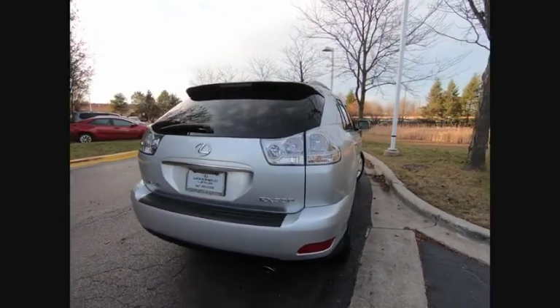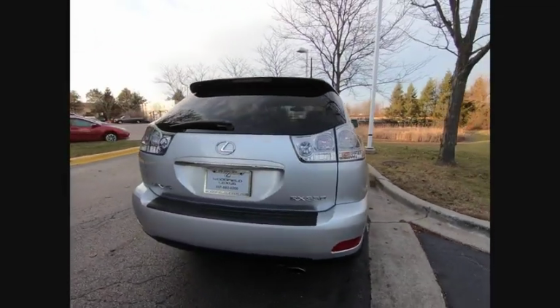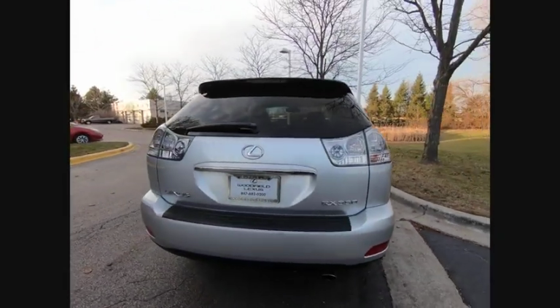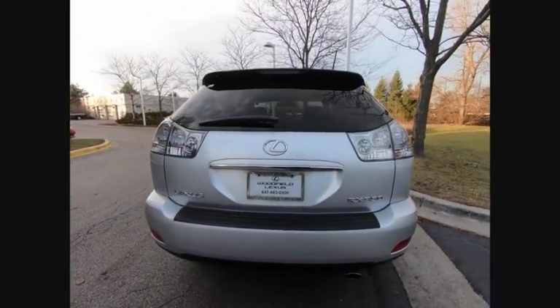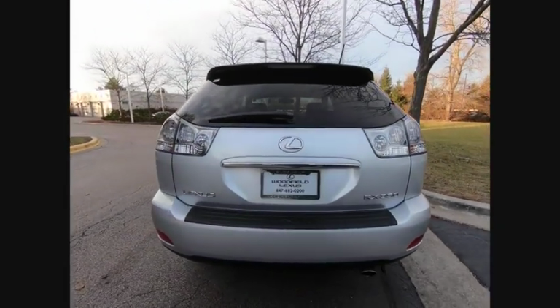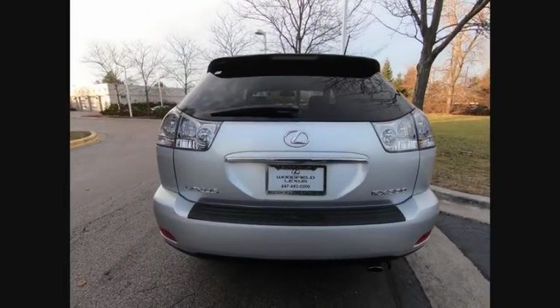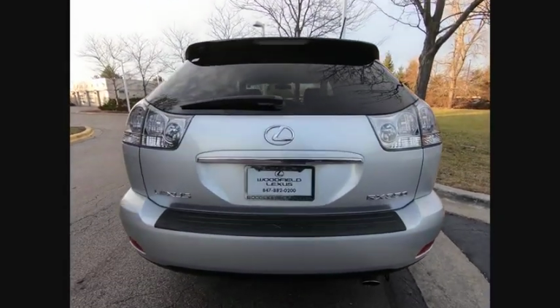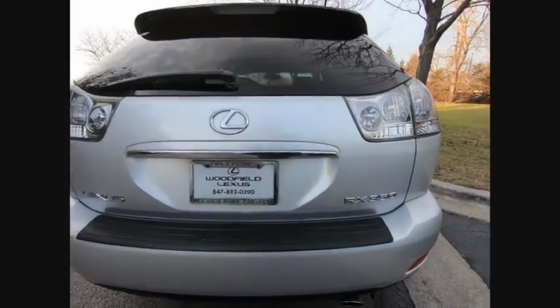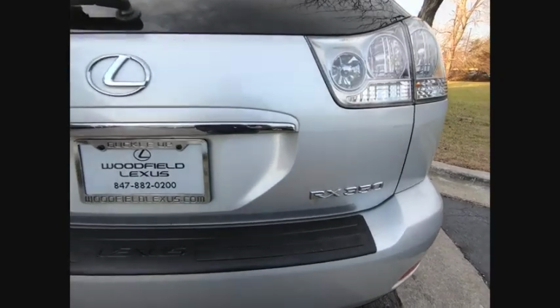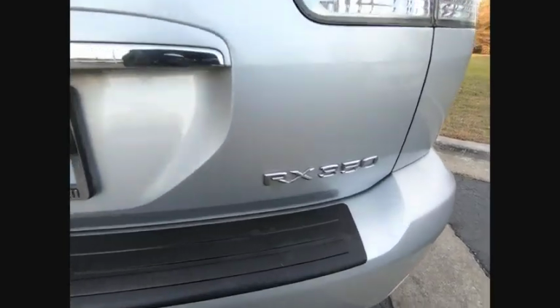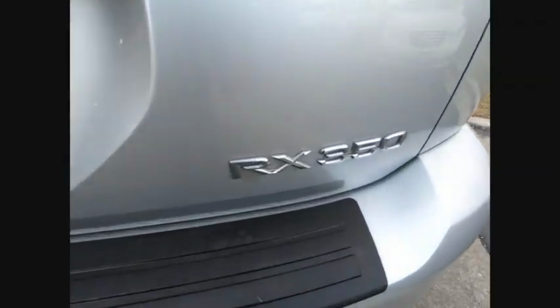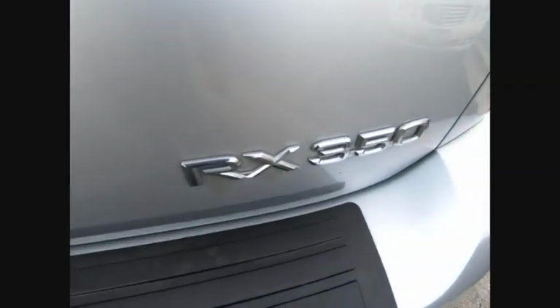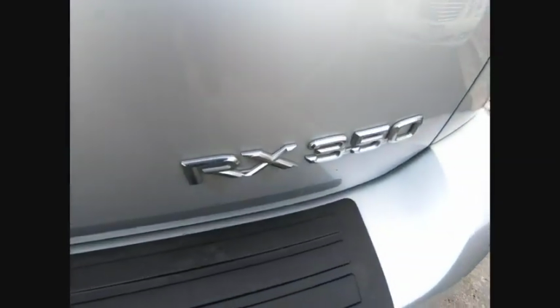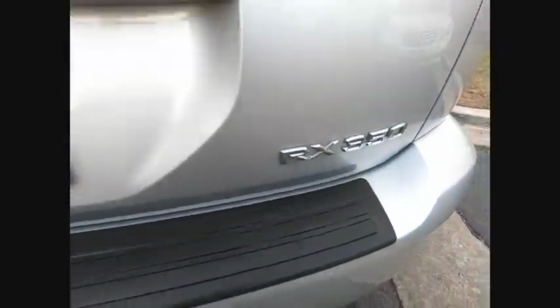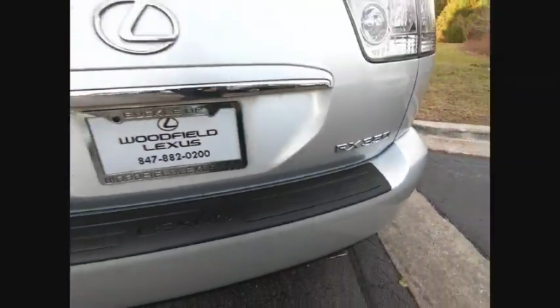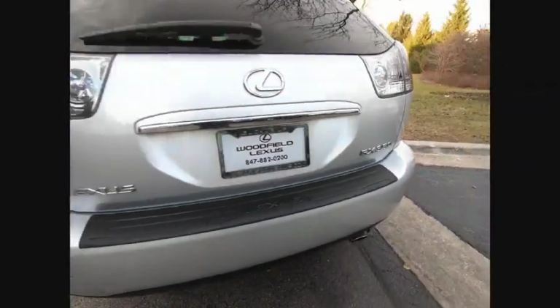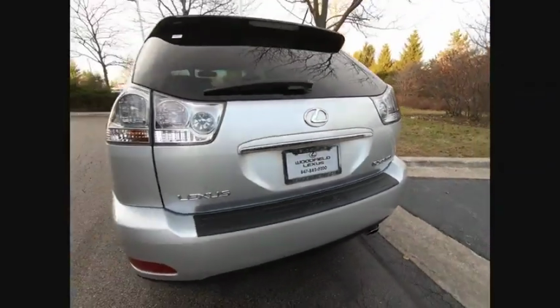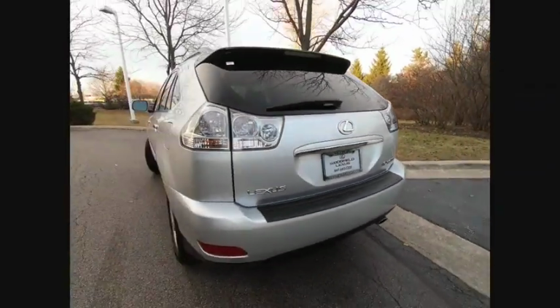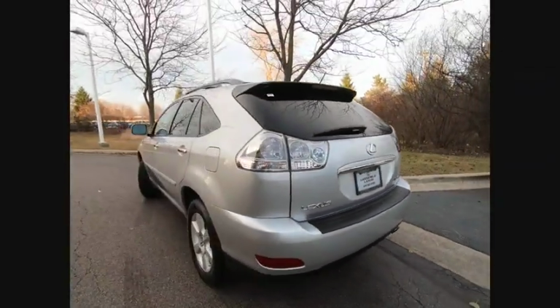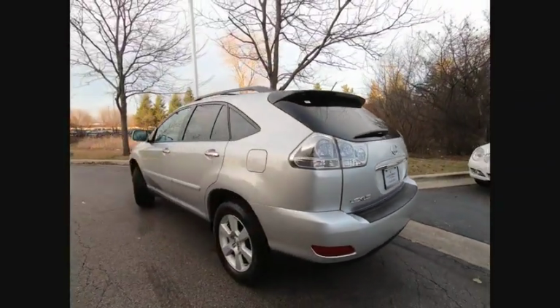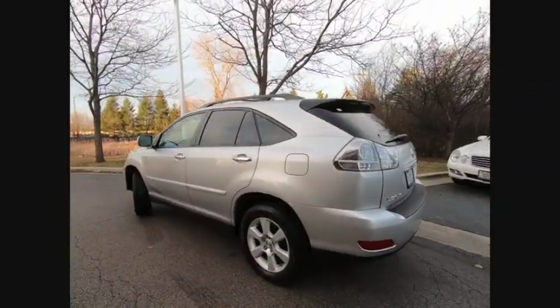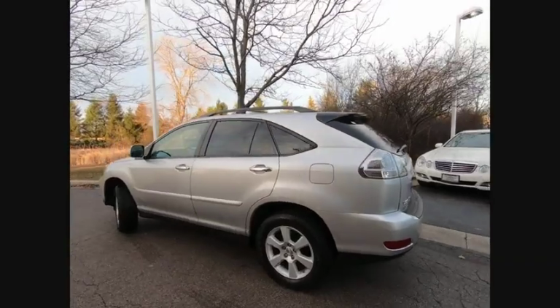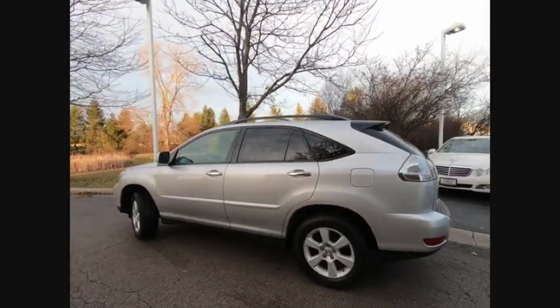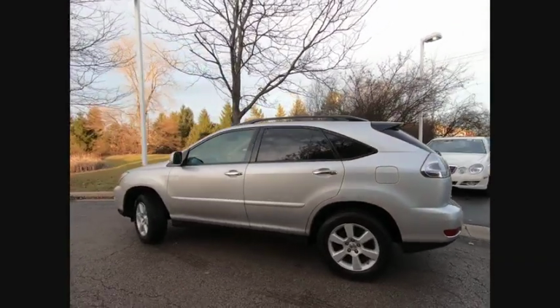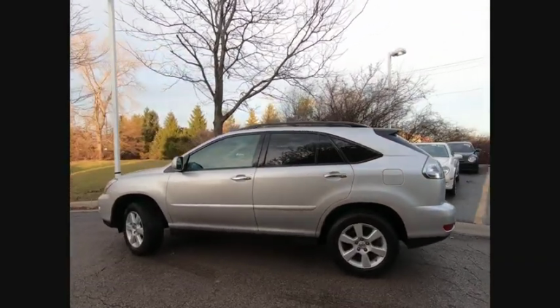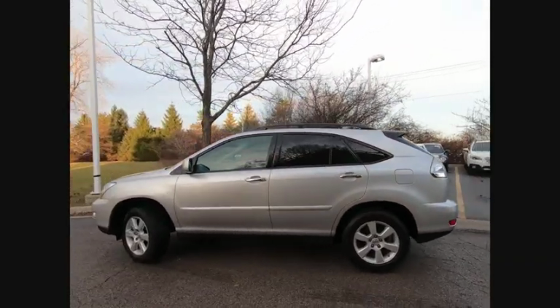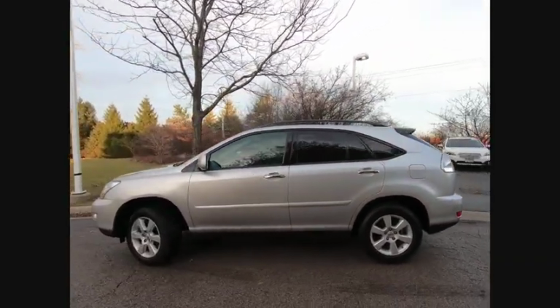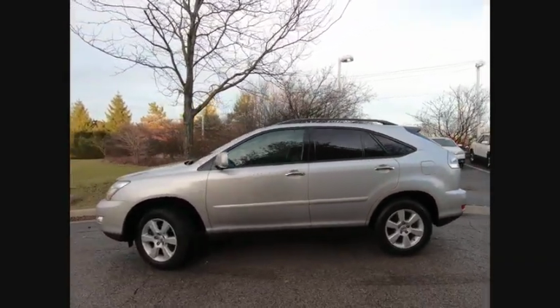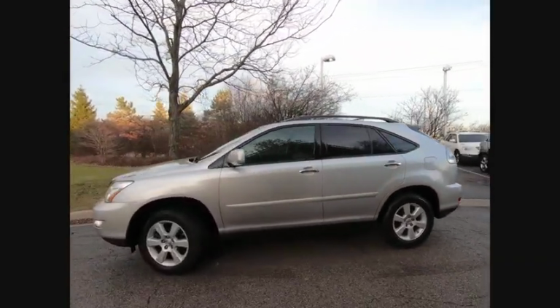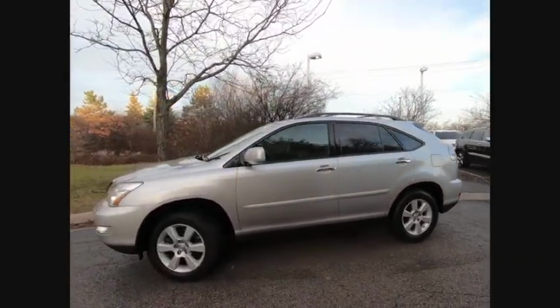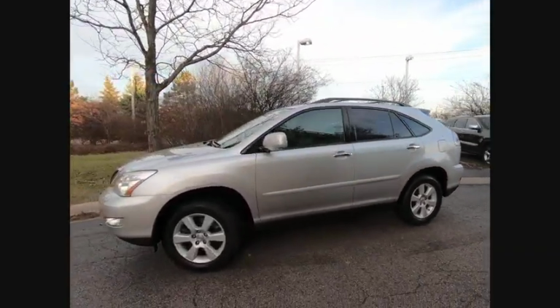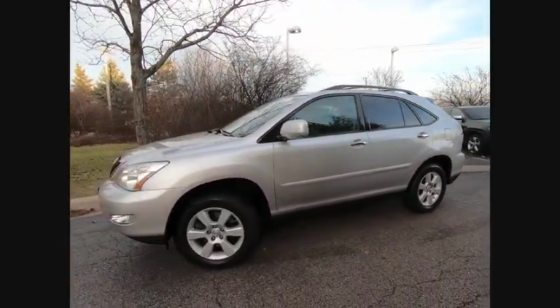Paired with a spacious cargo area and a powerful V6 engine, the RX350 continues to offer the best combination of powerful performance and interior luxury in its class. This vehicle has less than 130,000 miles.